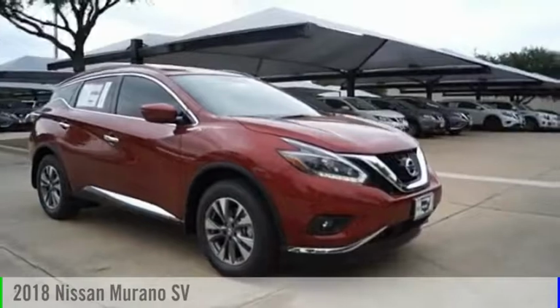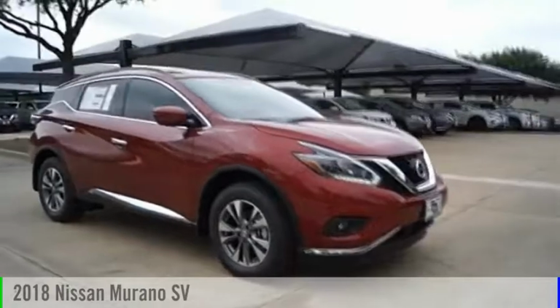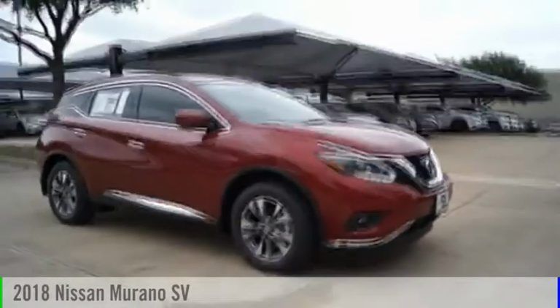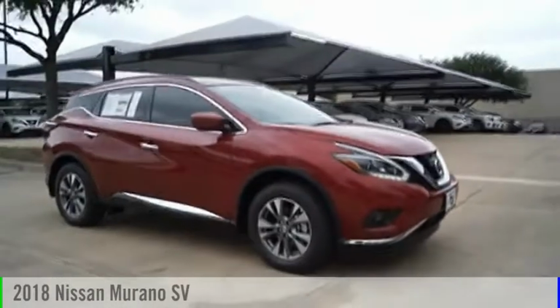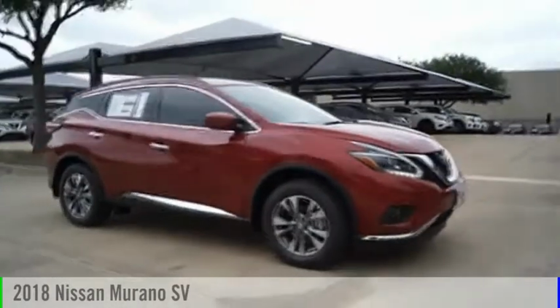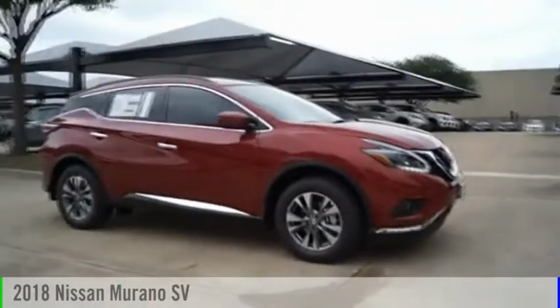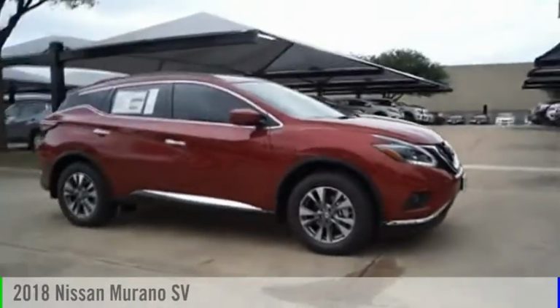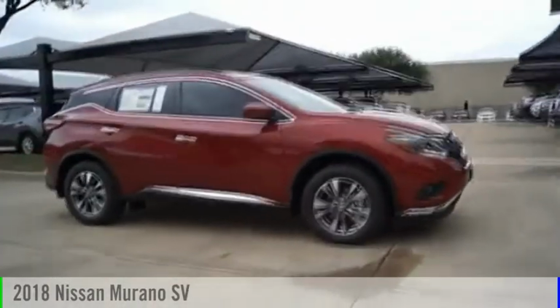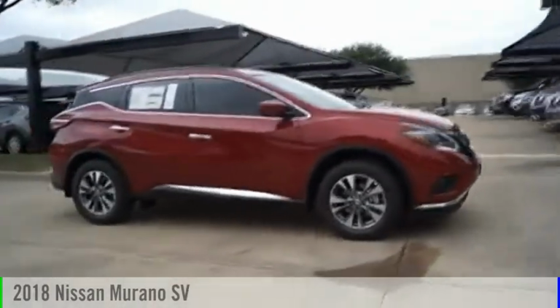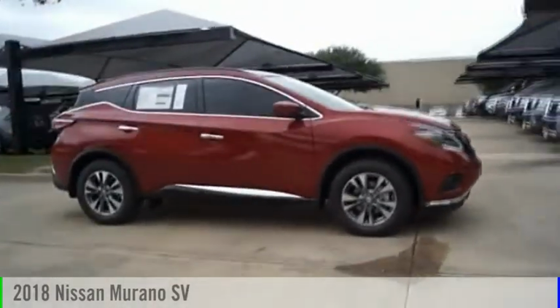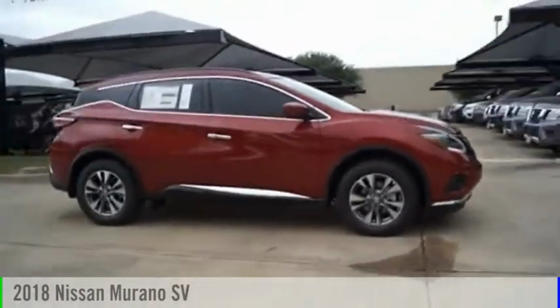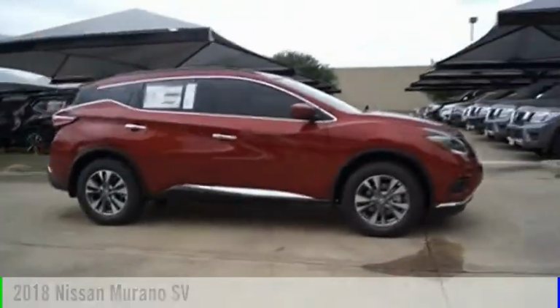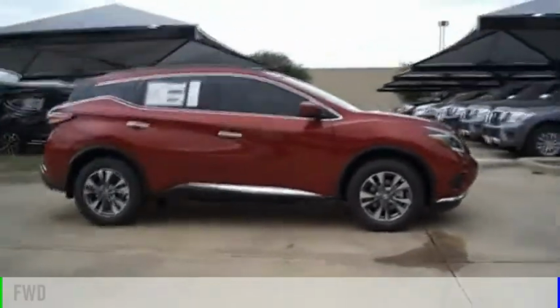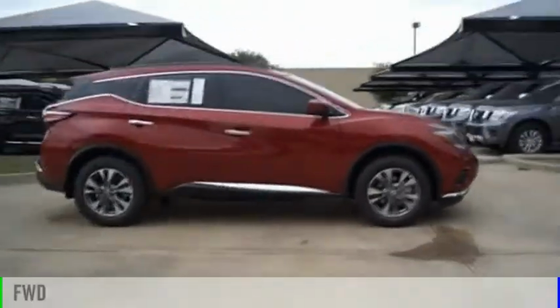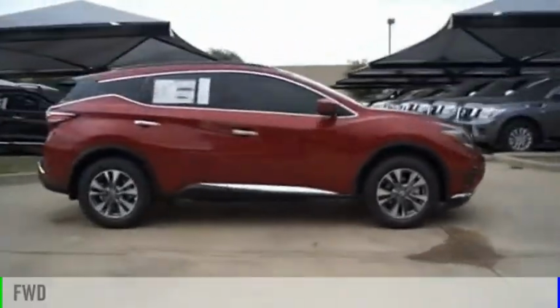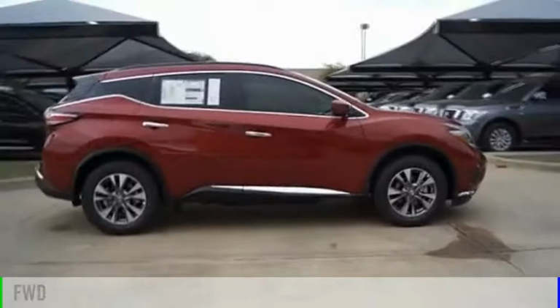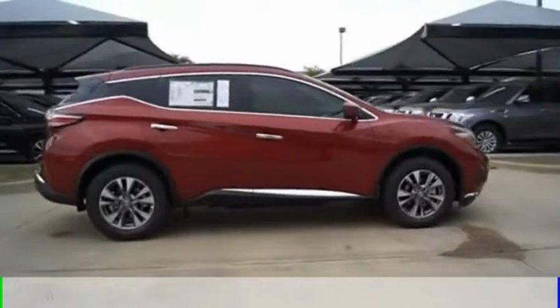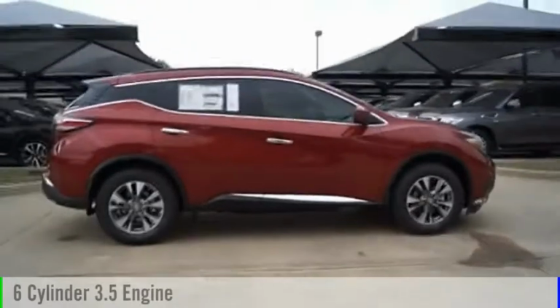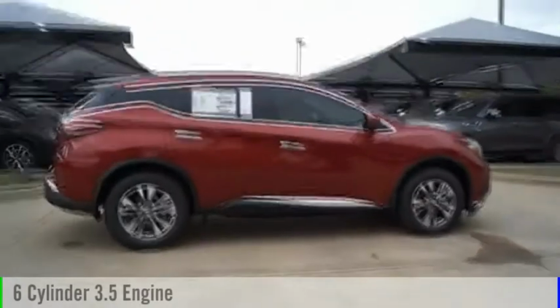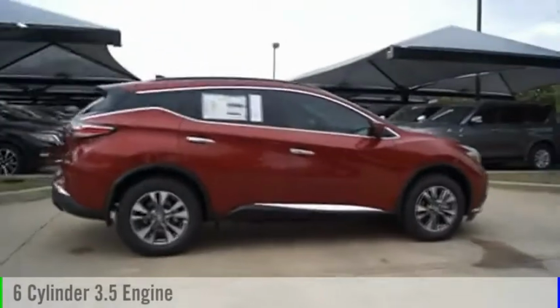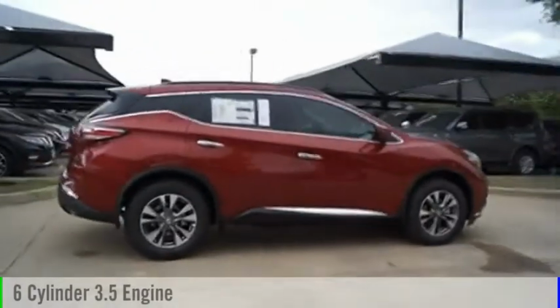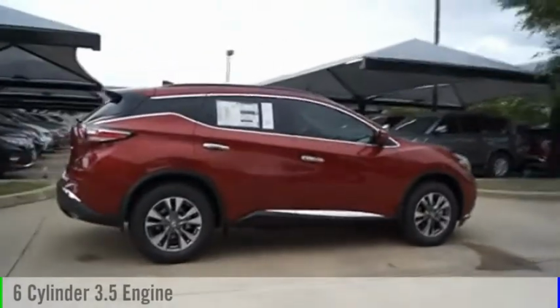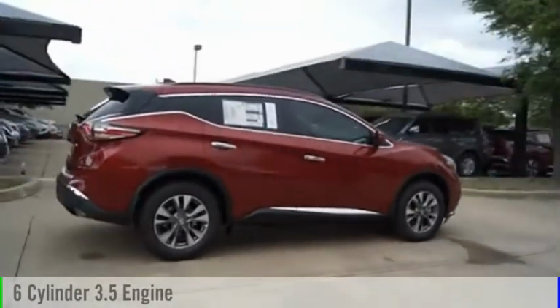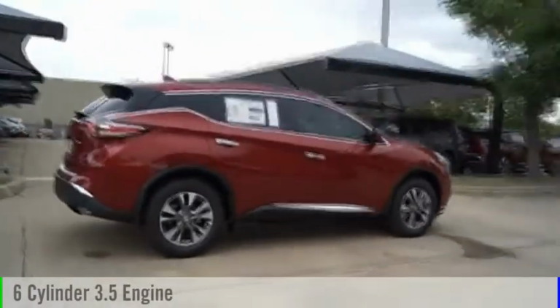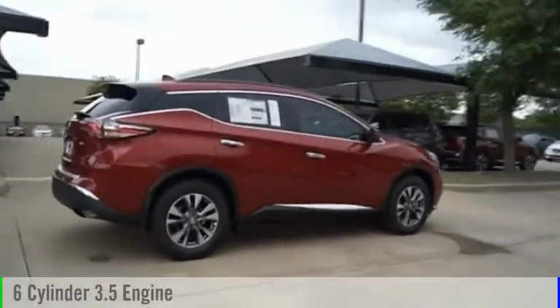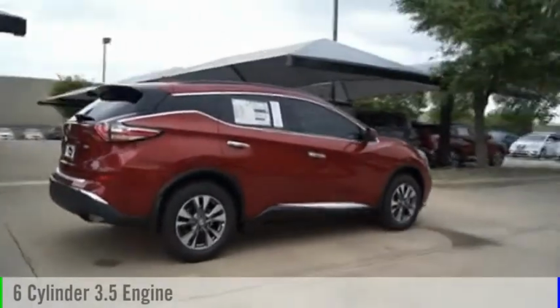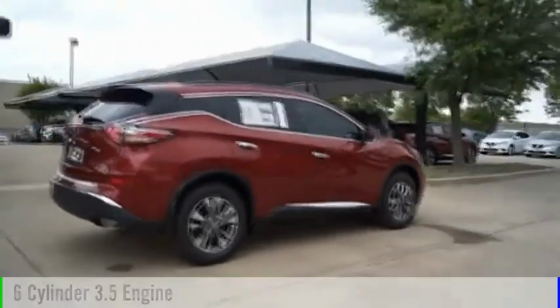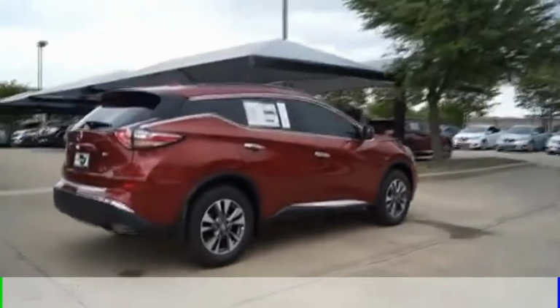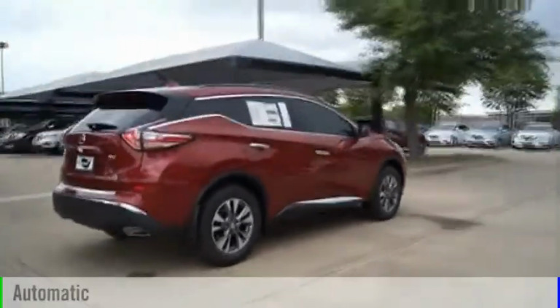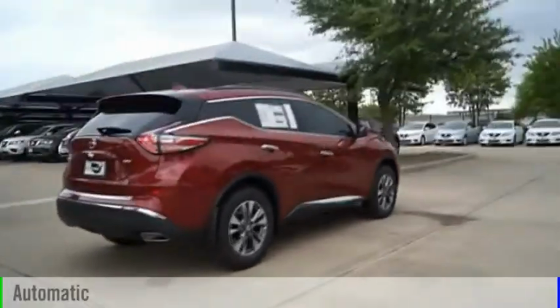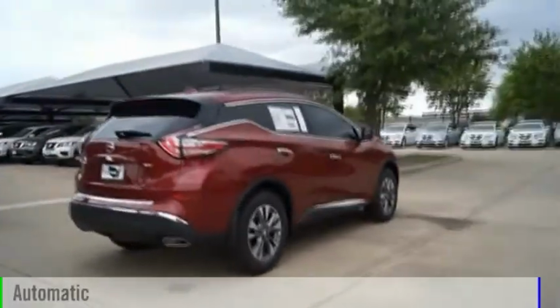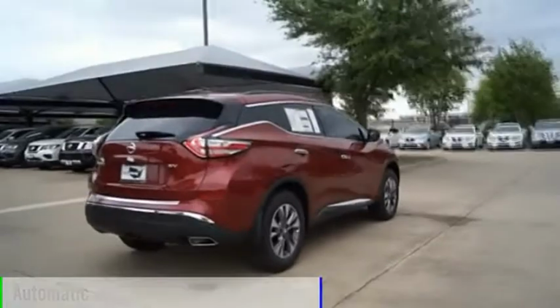The 2018 Murano. This vehicle is powered by a front-wheel drive, six-cylinder, 3.5-liter engine, and comes with an automatic transmission.